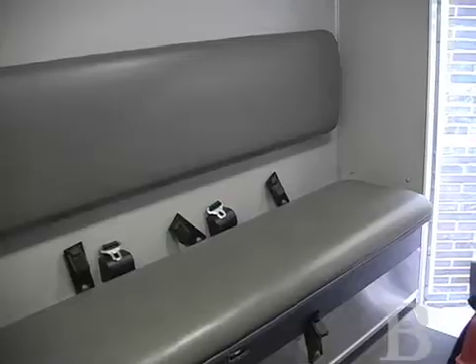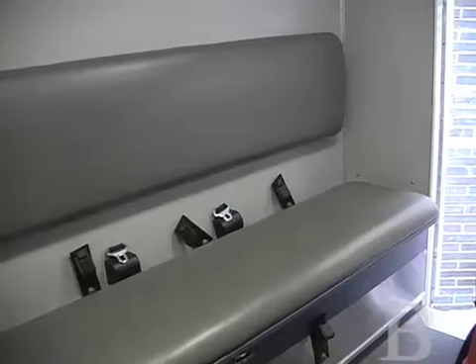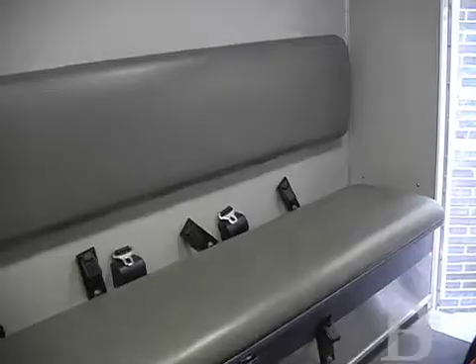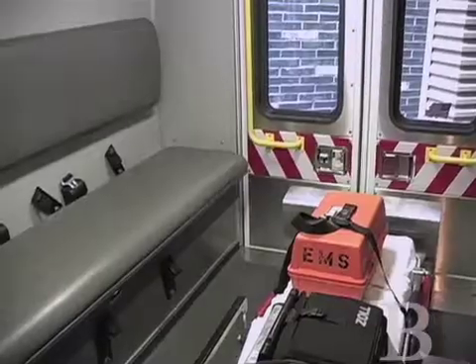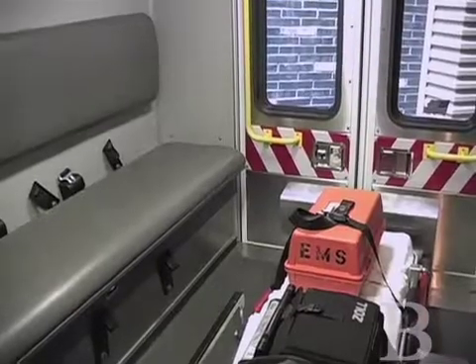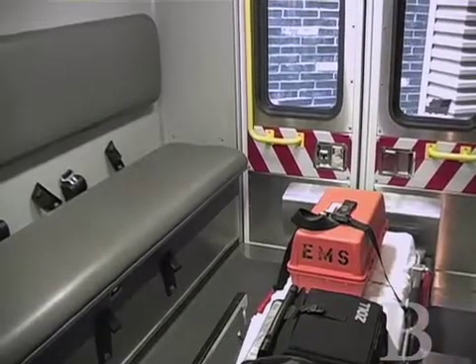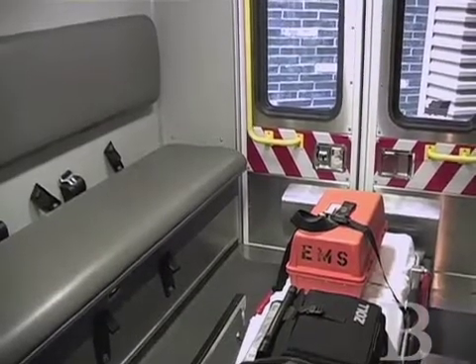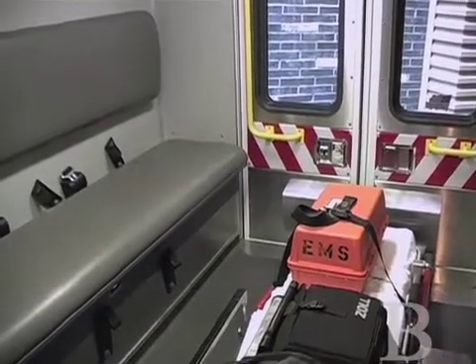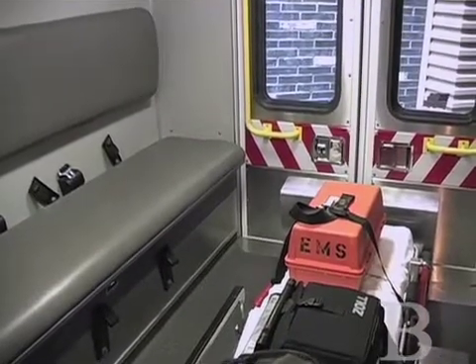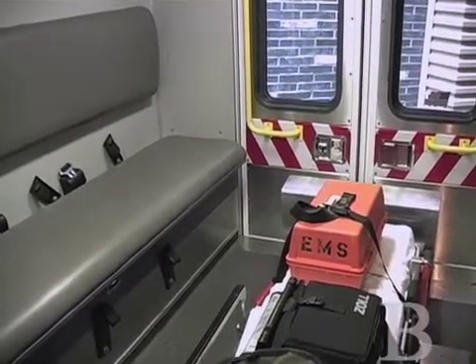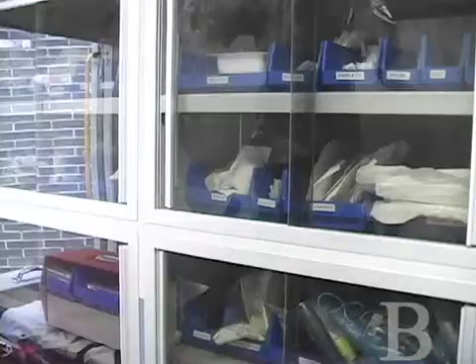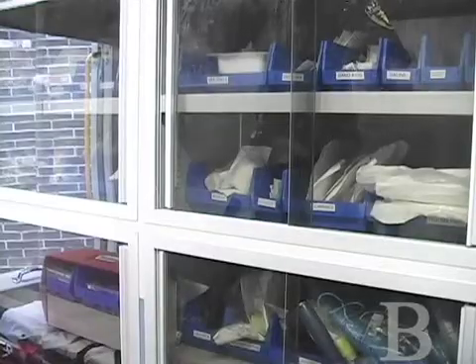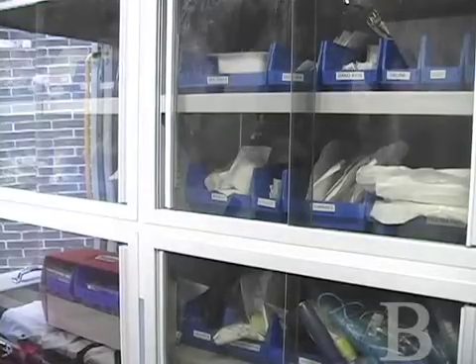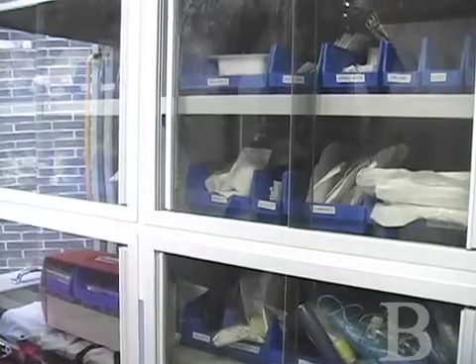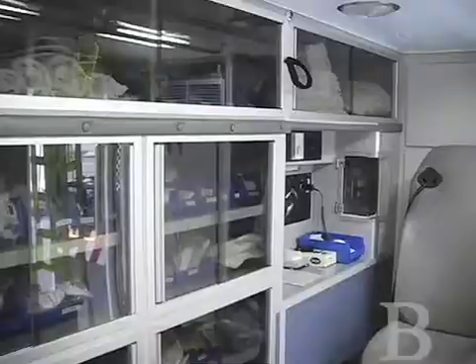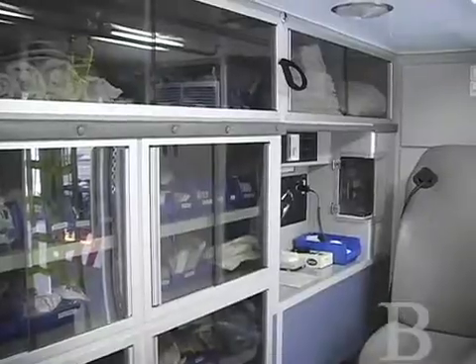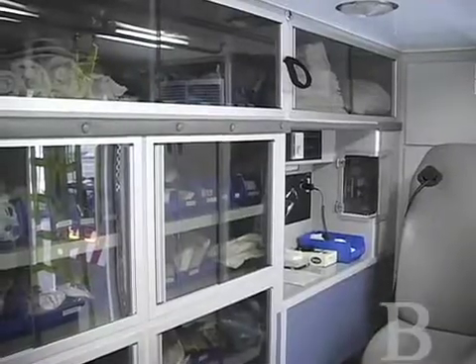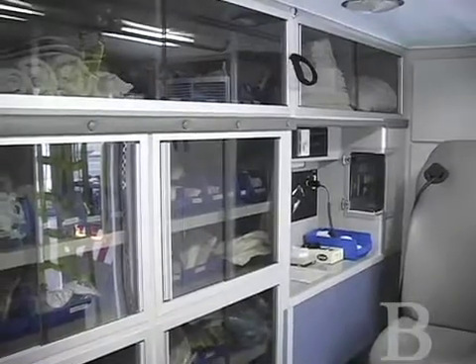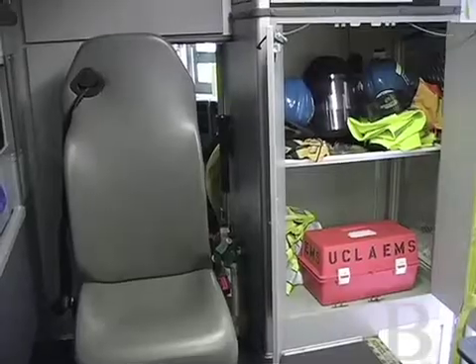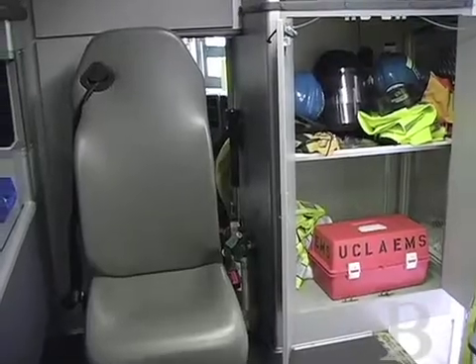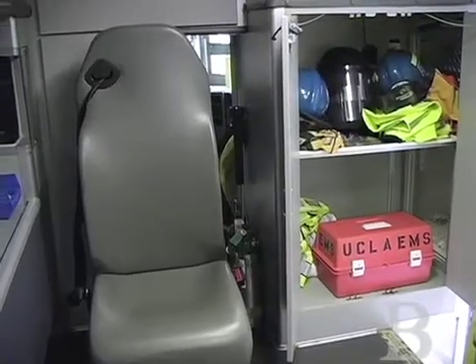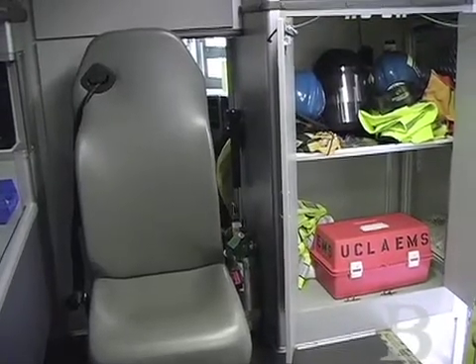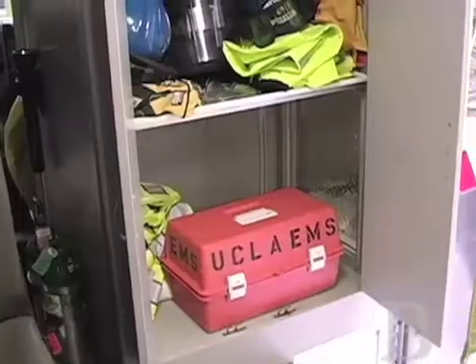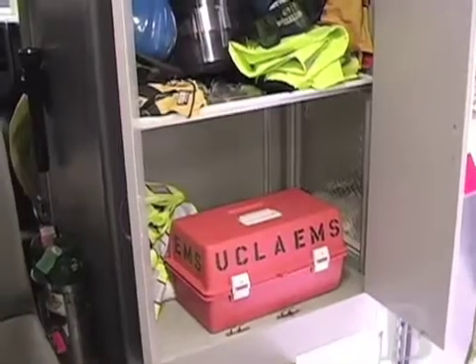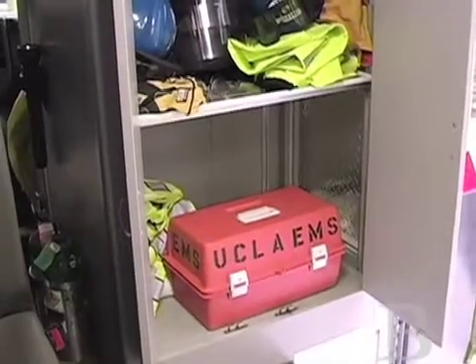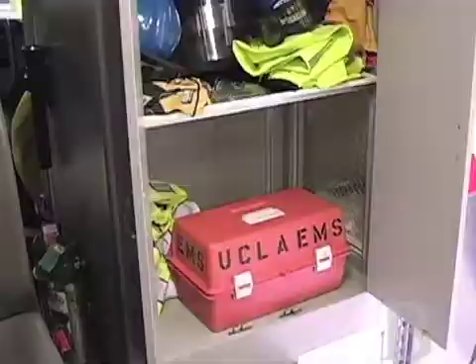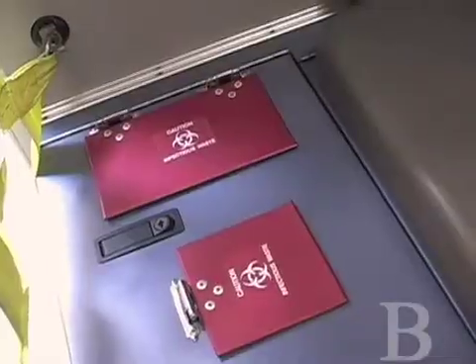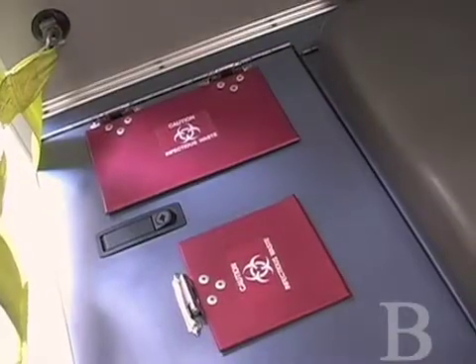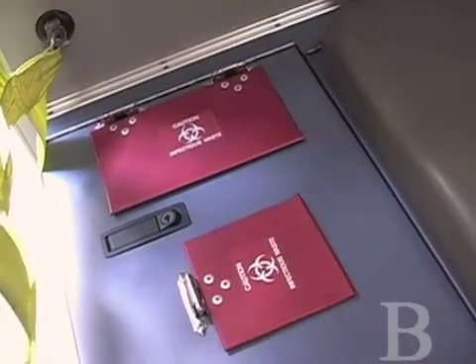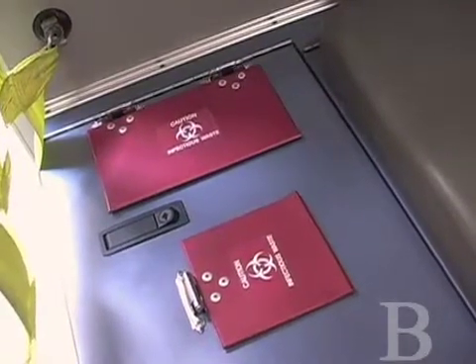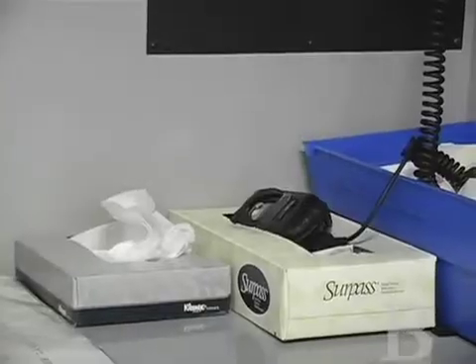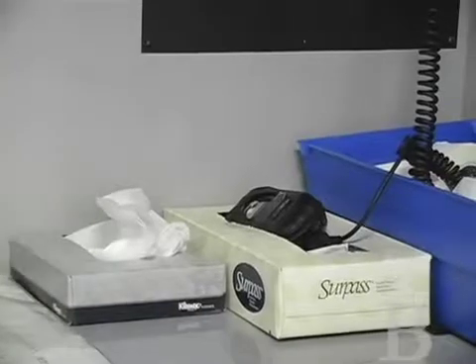Here in the rest of the ambulance, it's pretty much the same equipment that you see on the gurney. We just use this to restock the gurney, so we can run five, six, even more calls back to back without having to come back to the station.